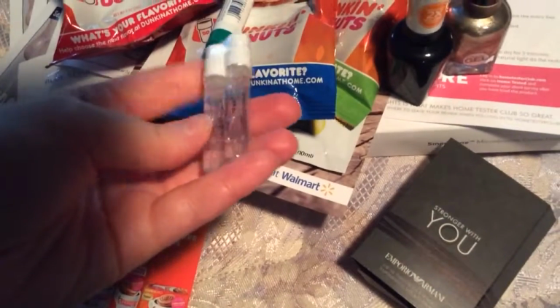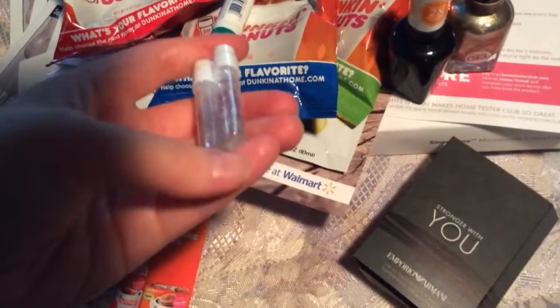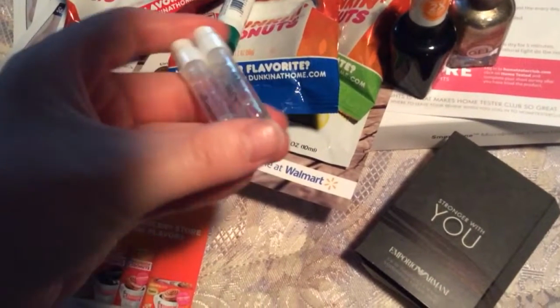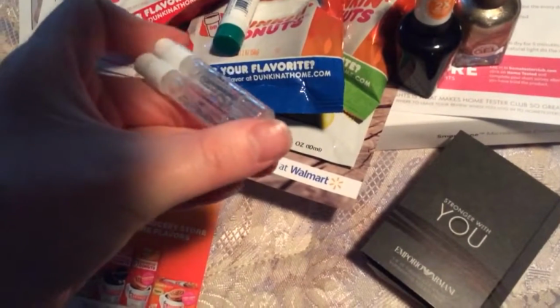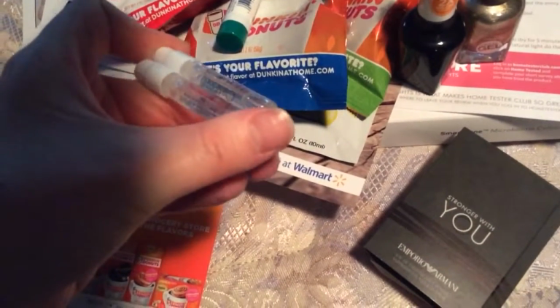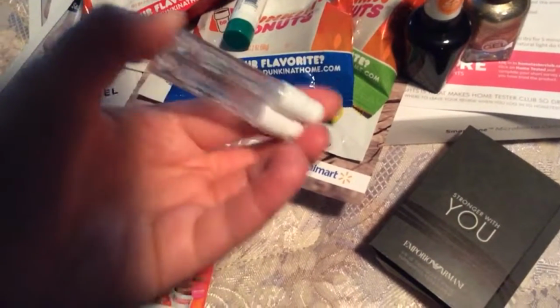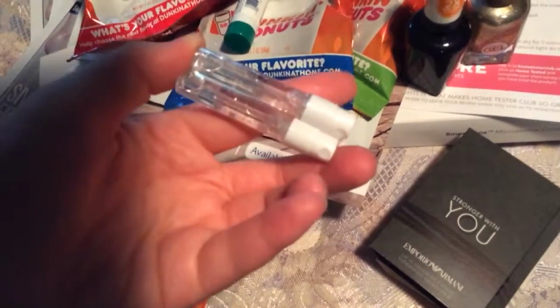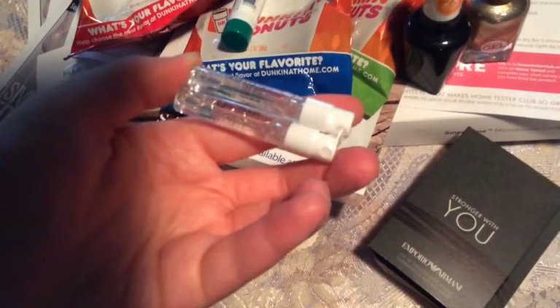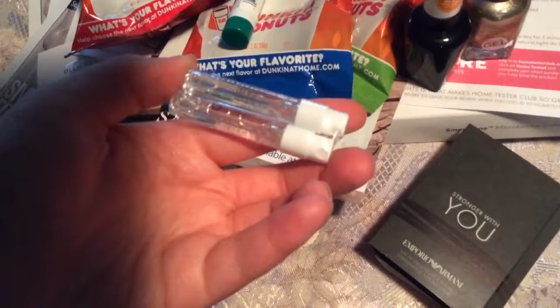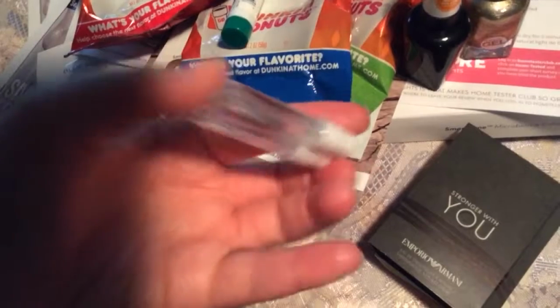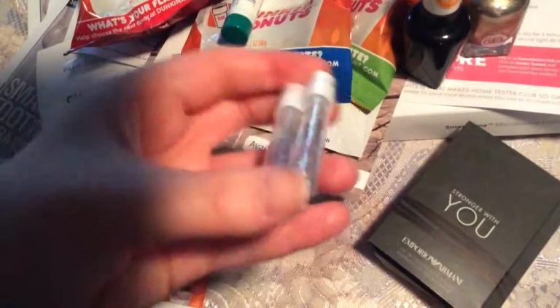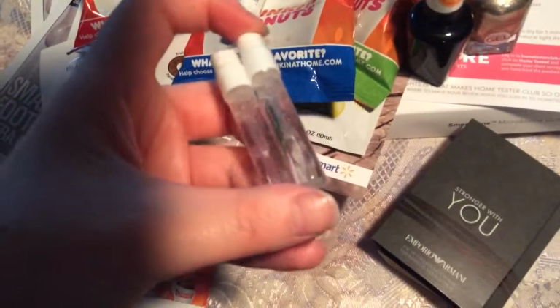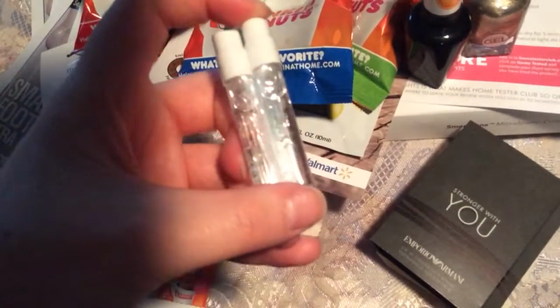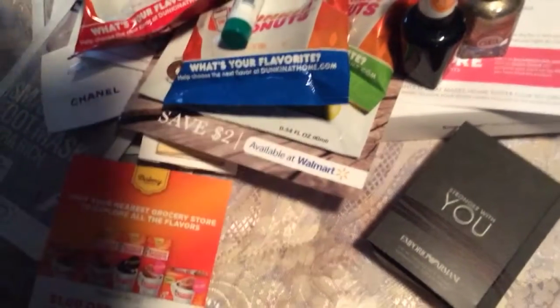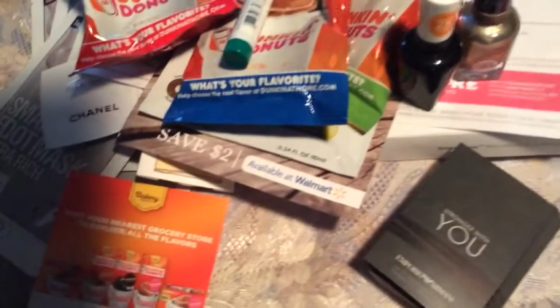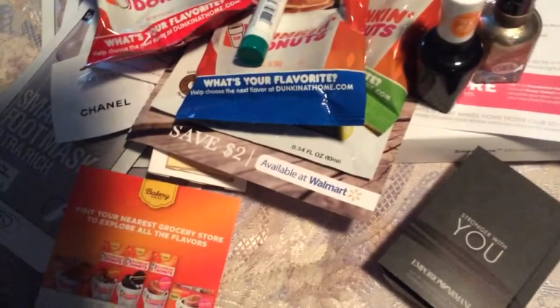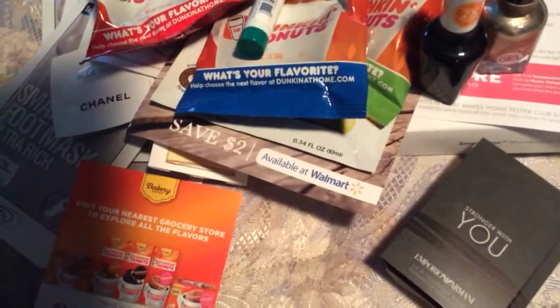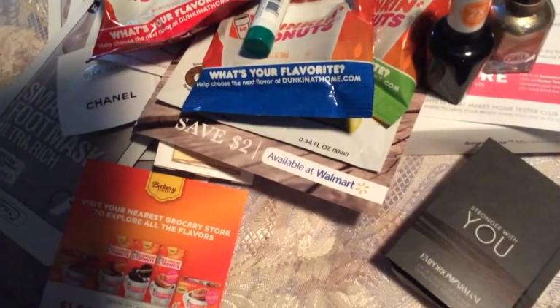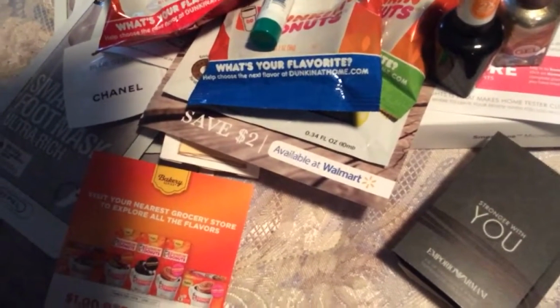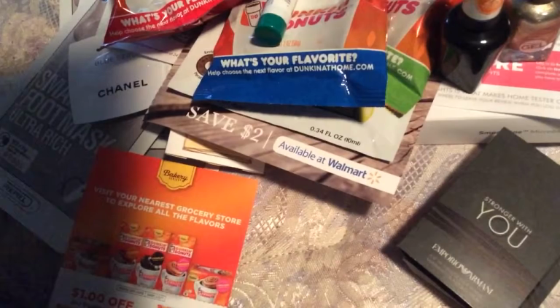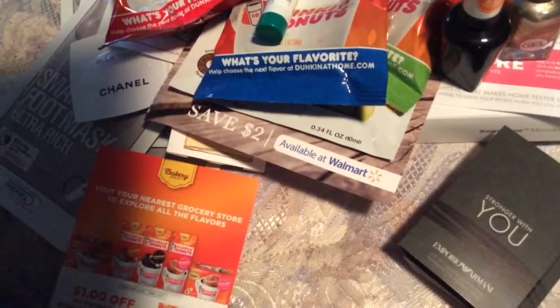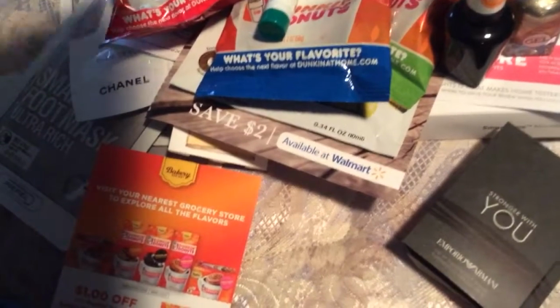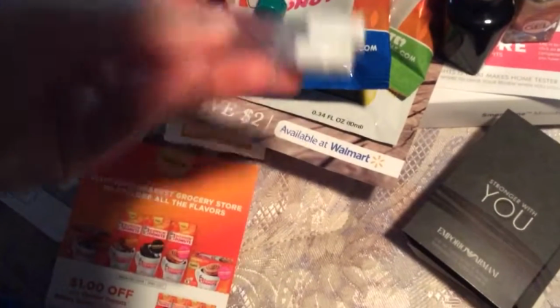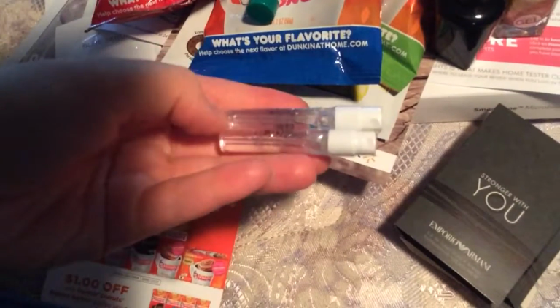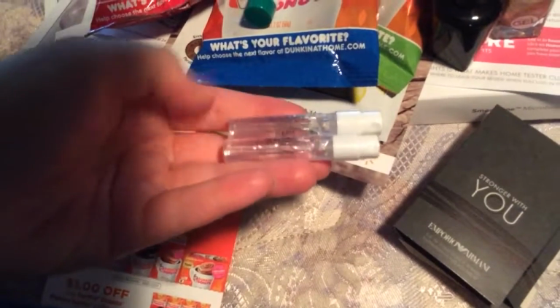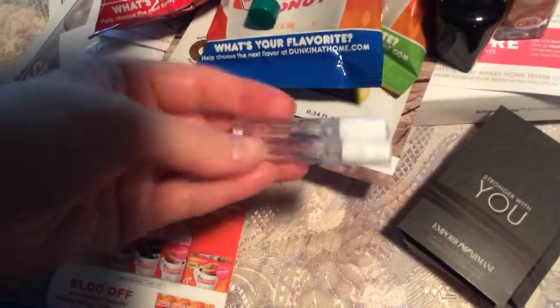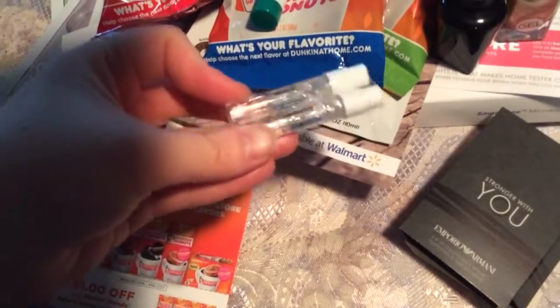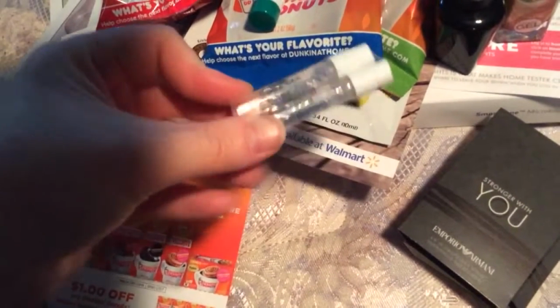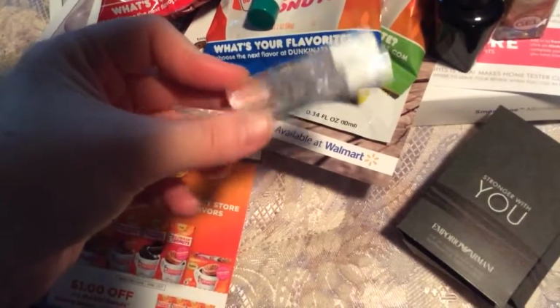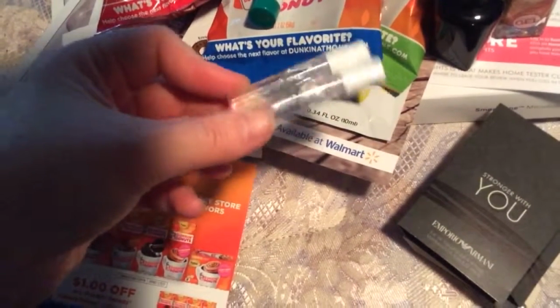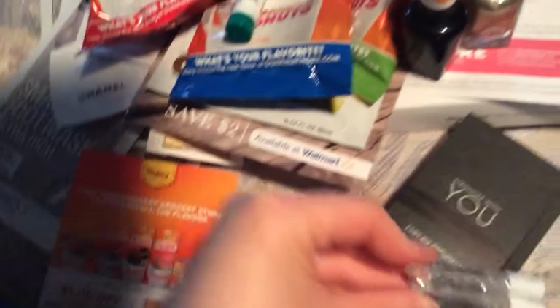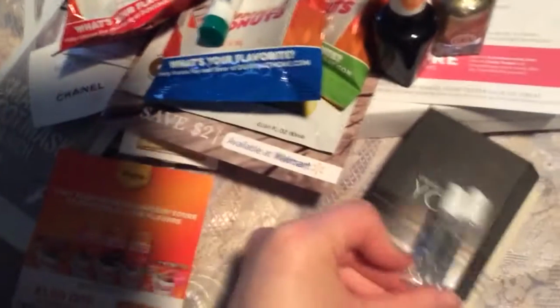Here's another sample. I think this one's from Macy's. It's Obsessed — Calvin Klein Obsessed — and it has two perfumes. One is for men and one is for women.